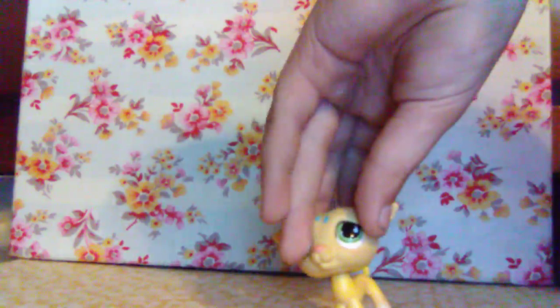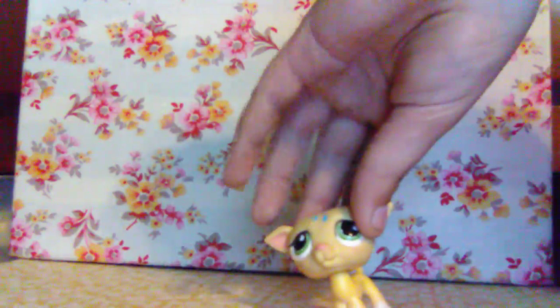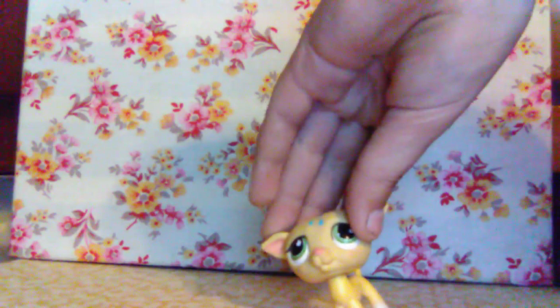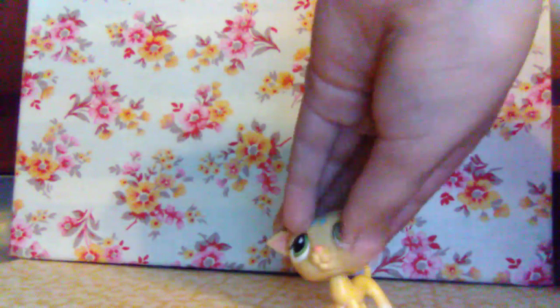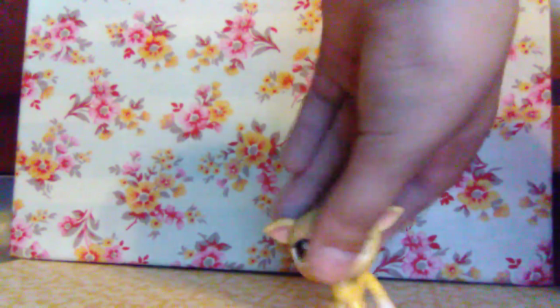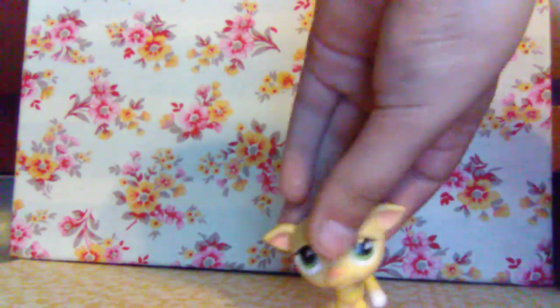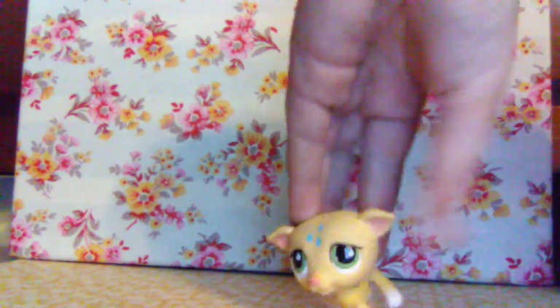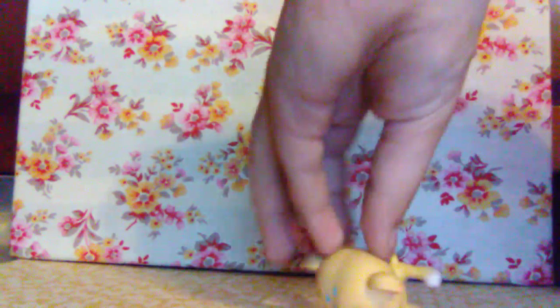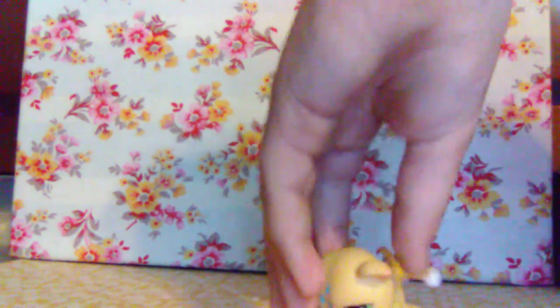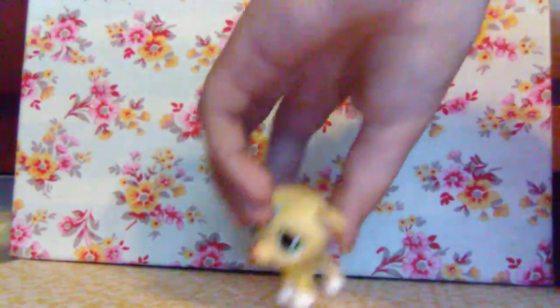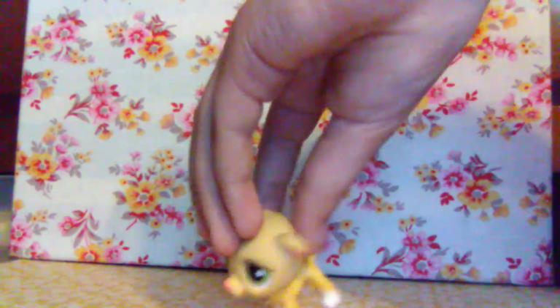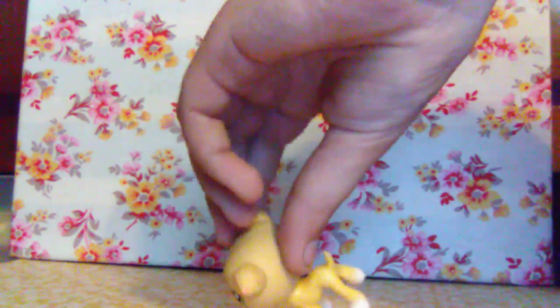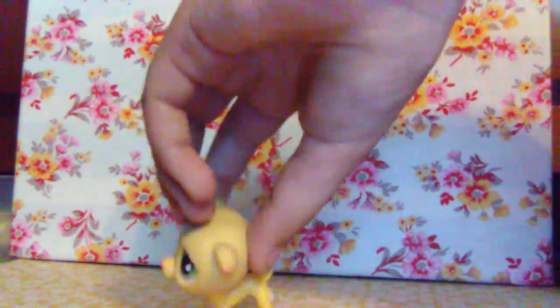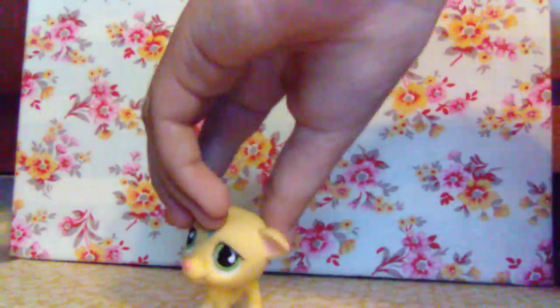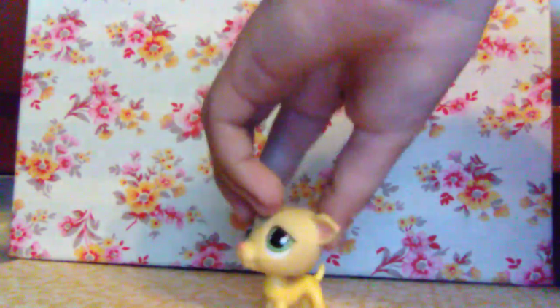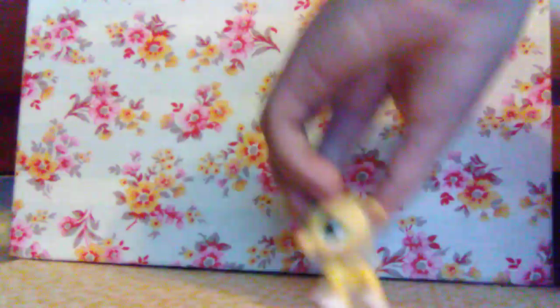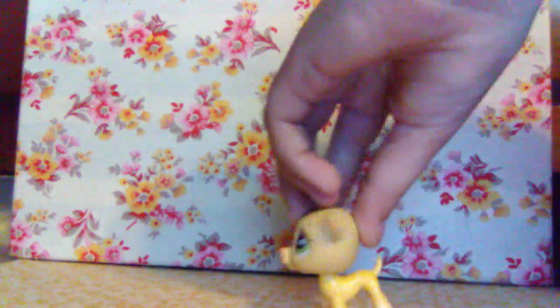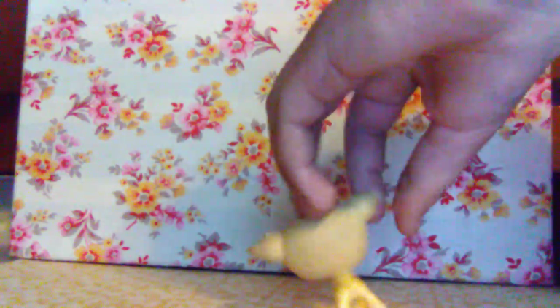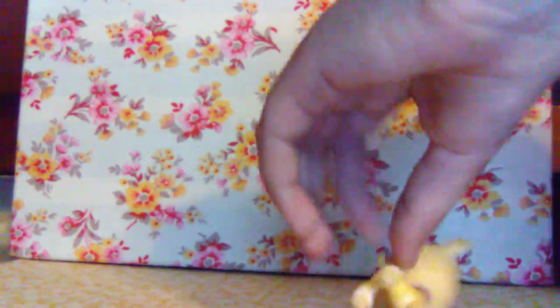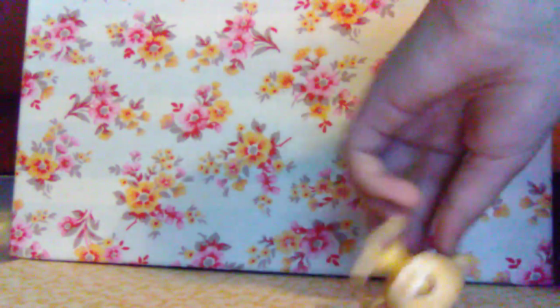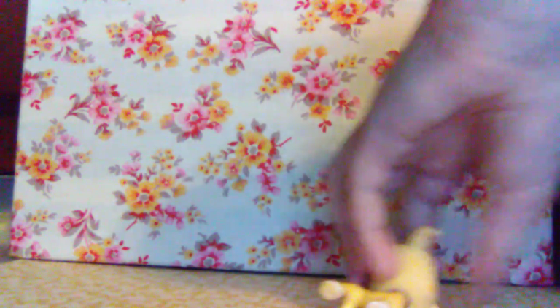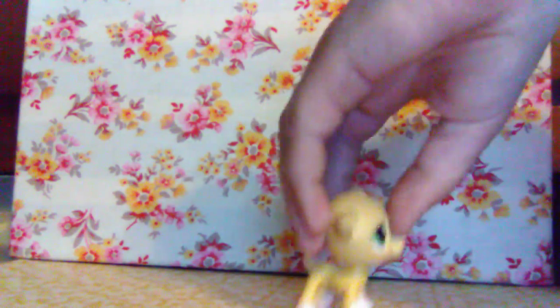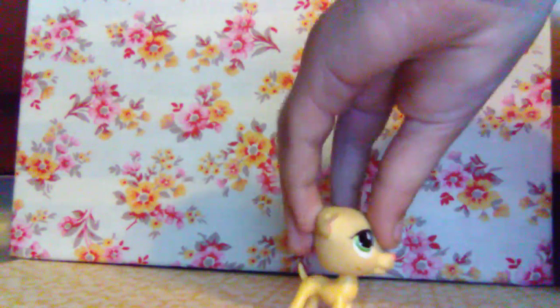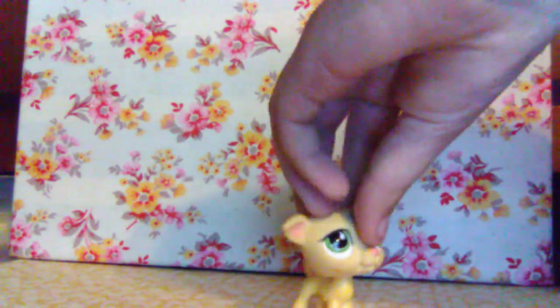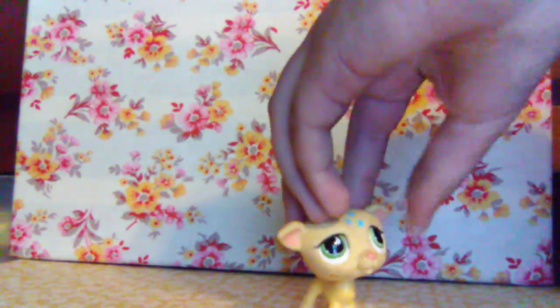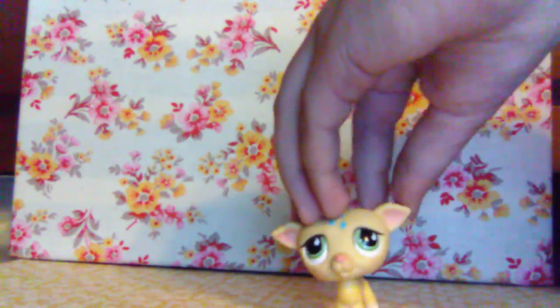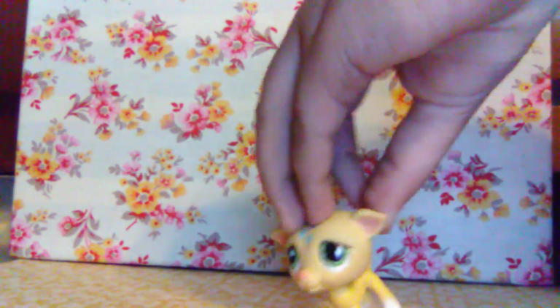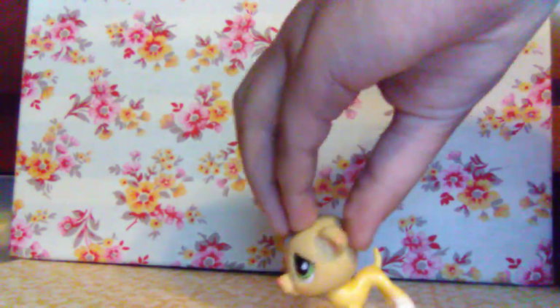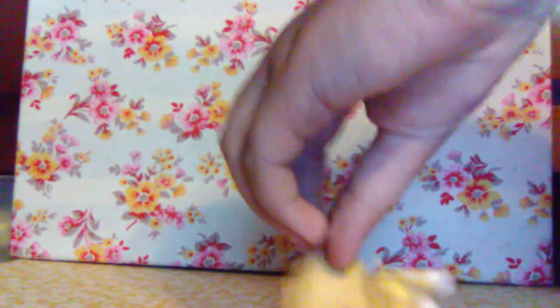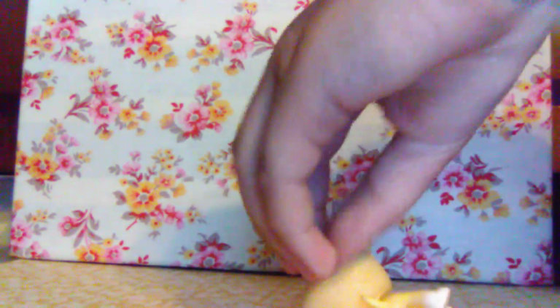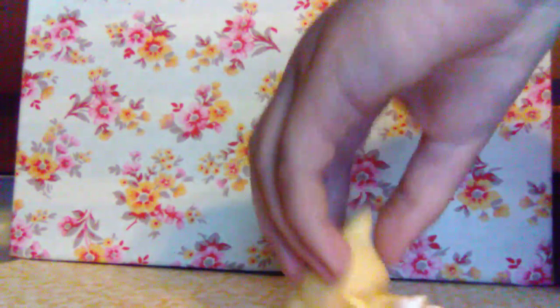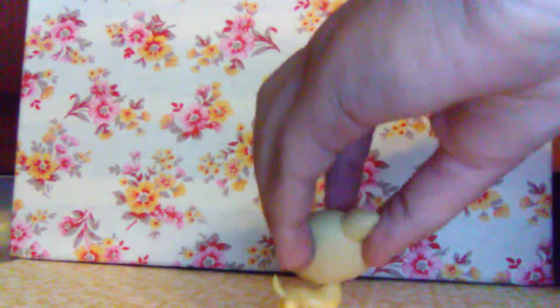He has green eyes. Oops — I'm looking at the camera for some reason instead of the LPS.